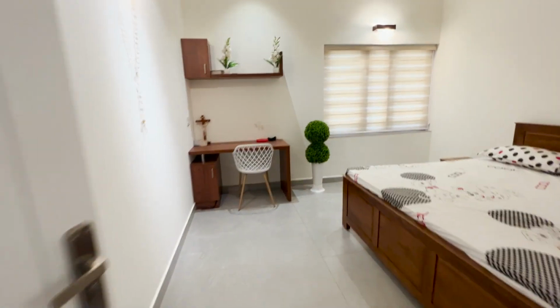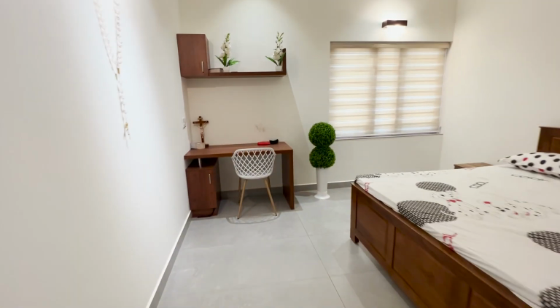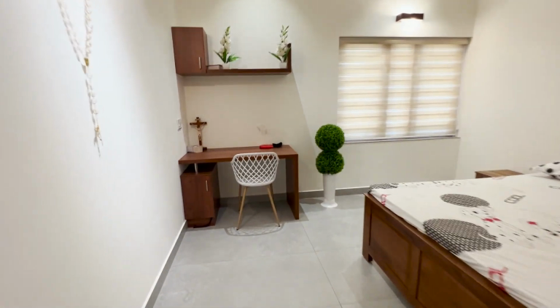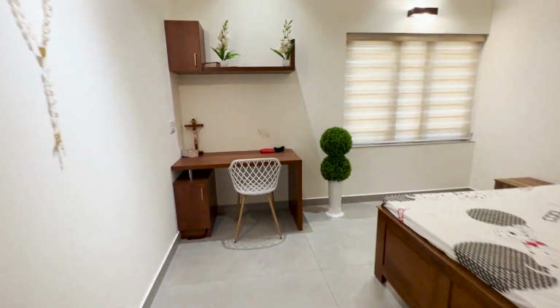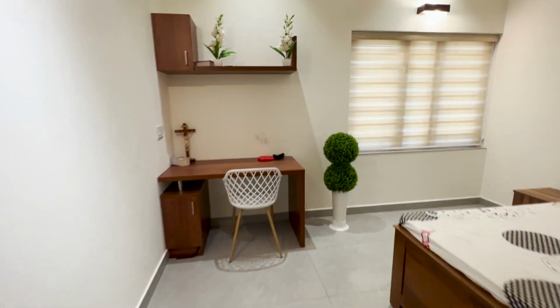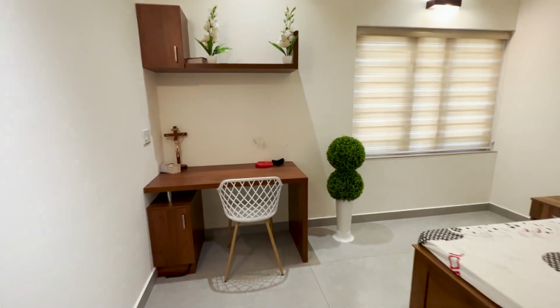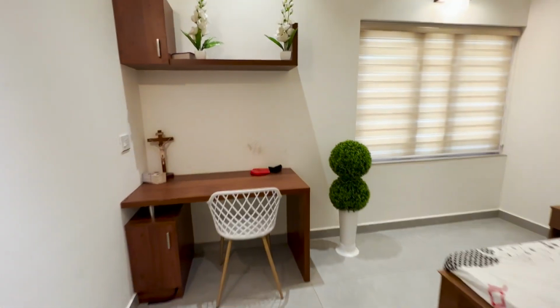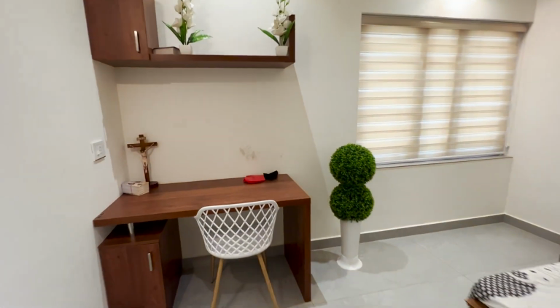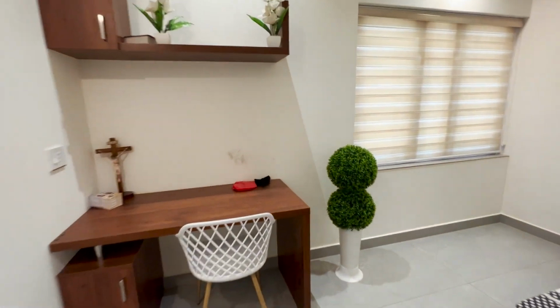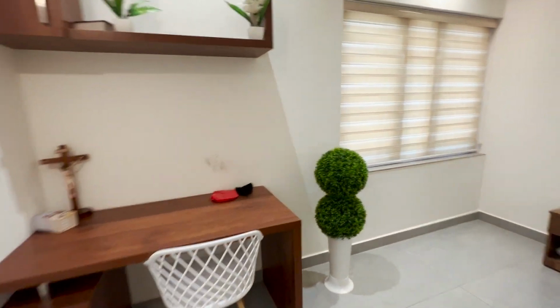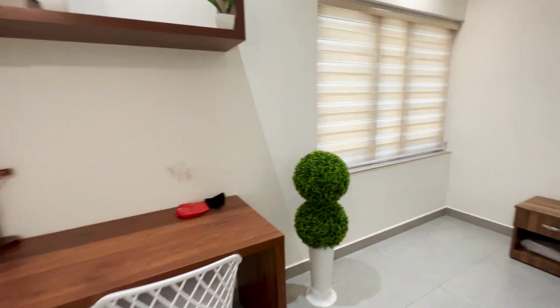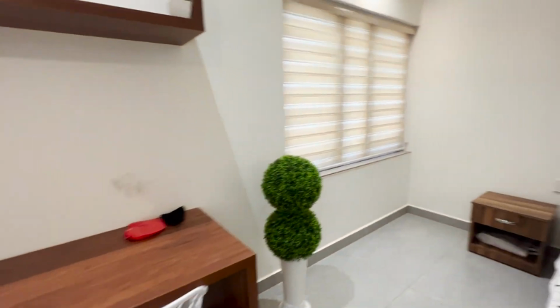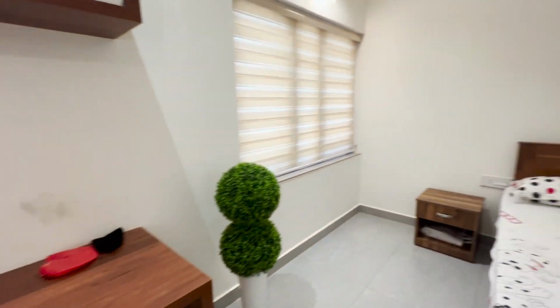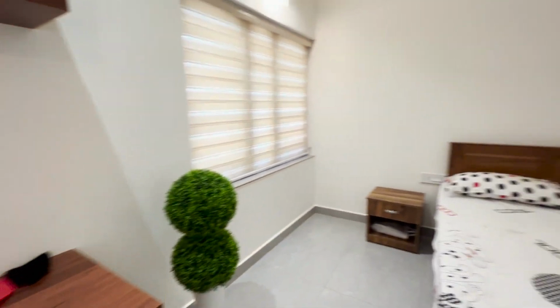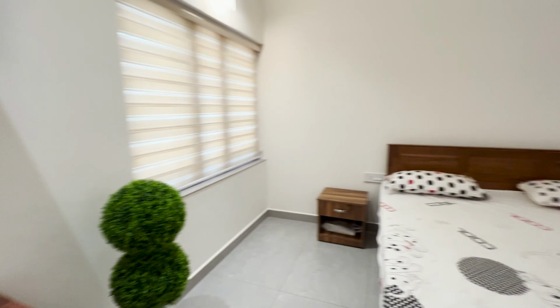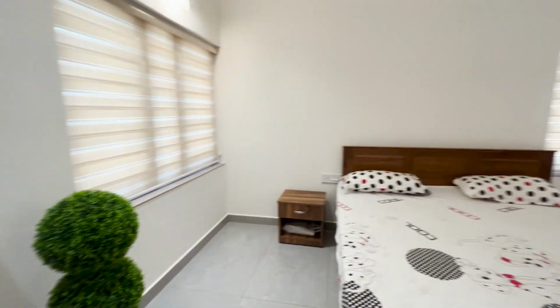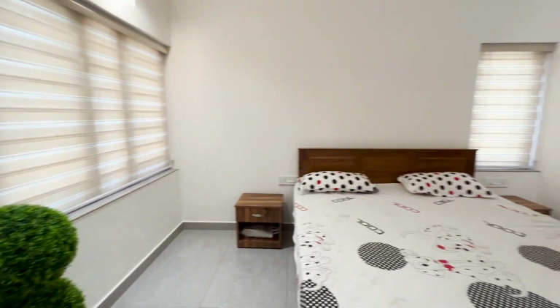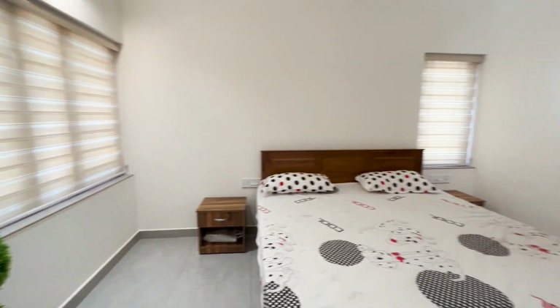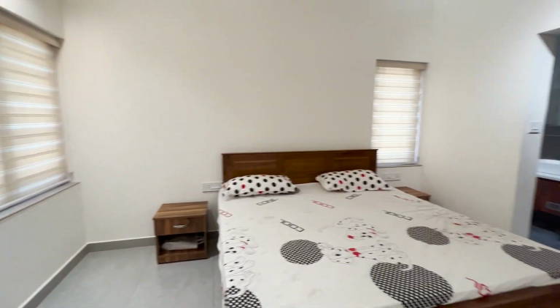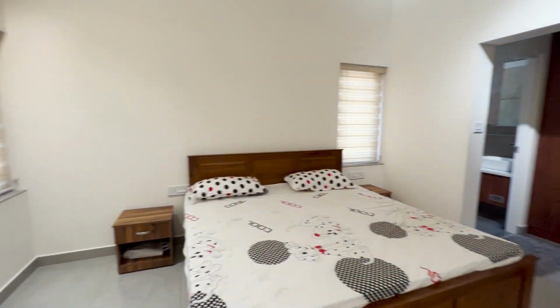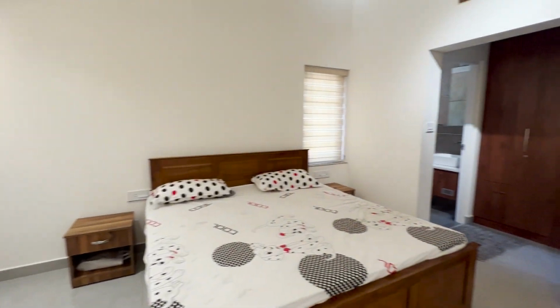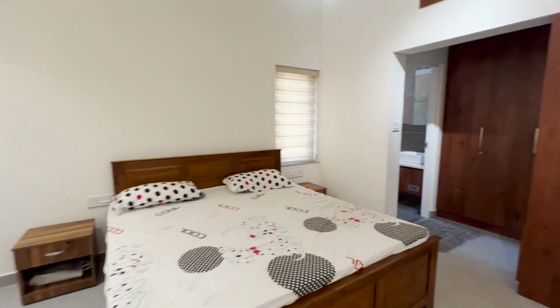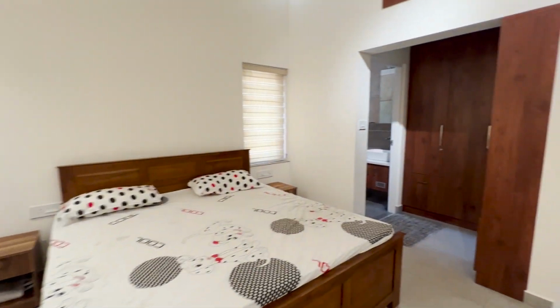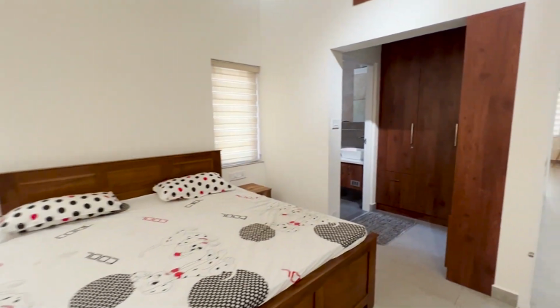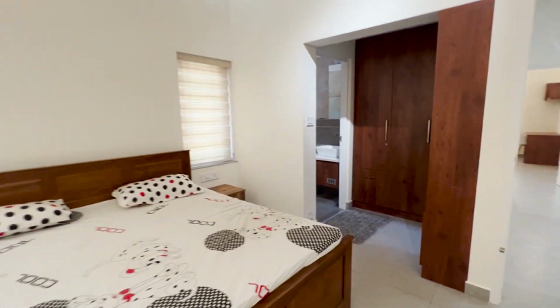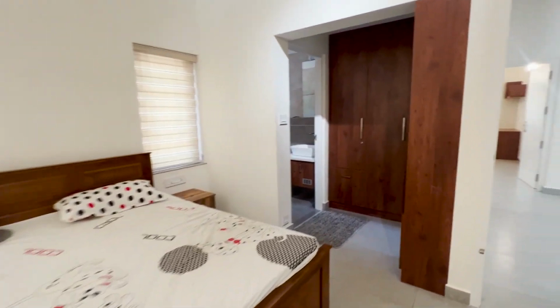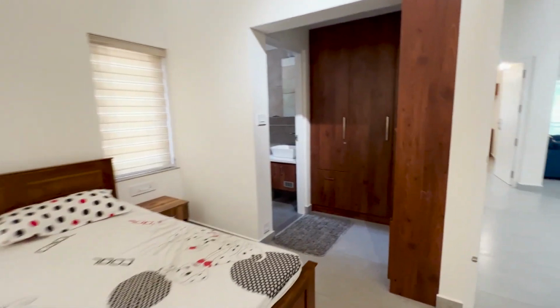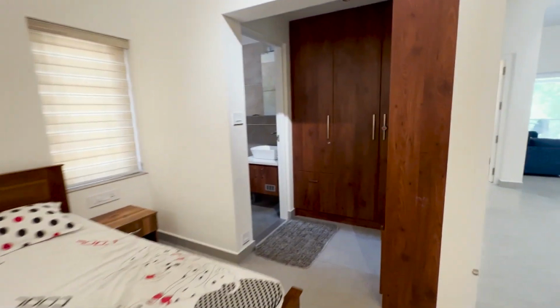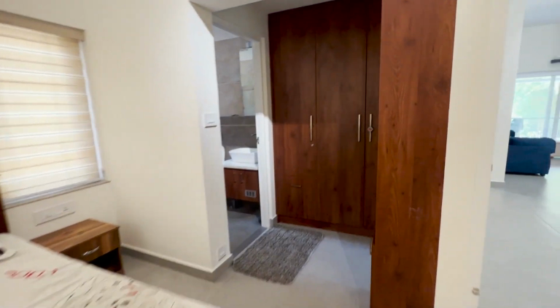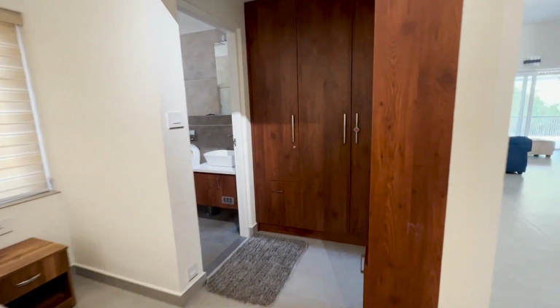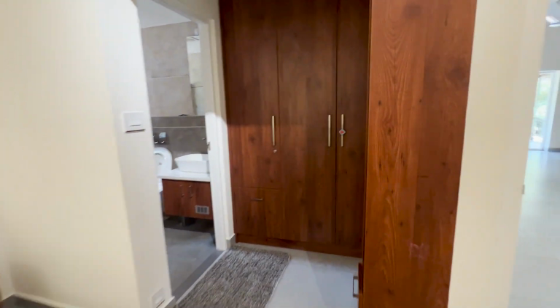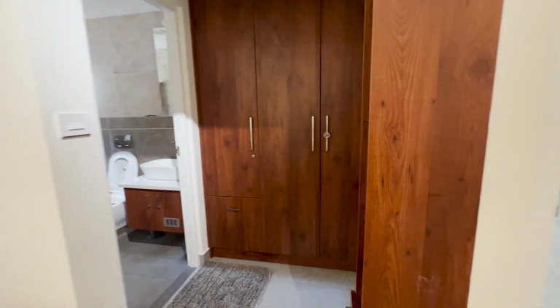This is the second bedroom. A study area, side table, bed cot, wardrobe mirror unit, and attached bathroom are given here.